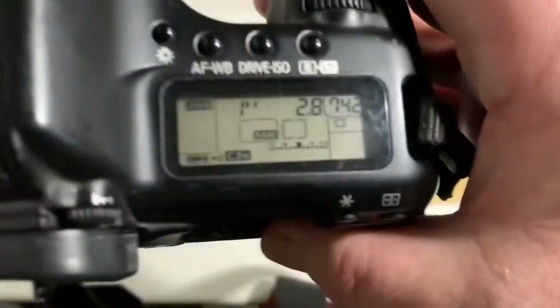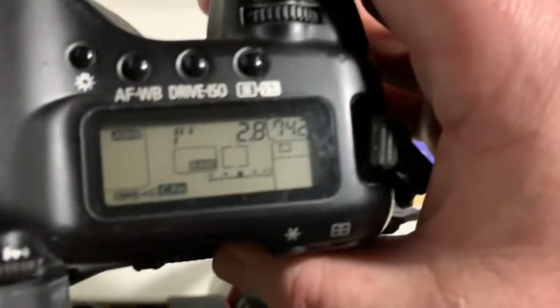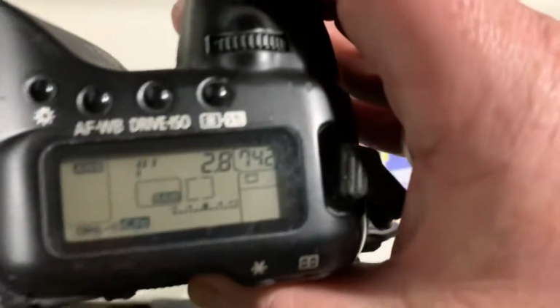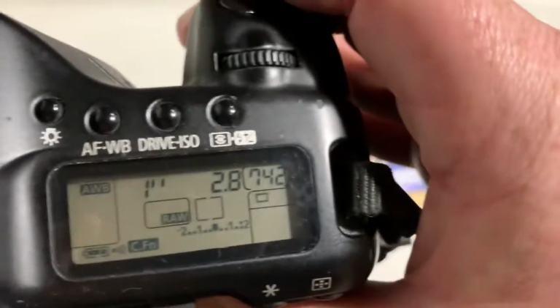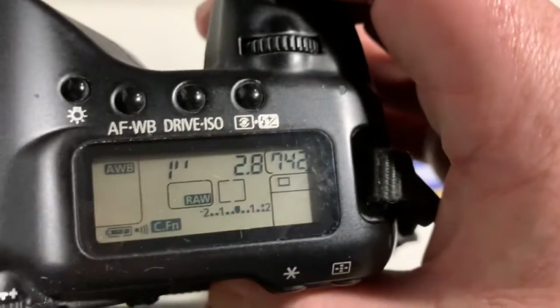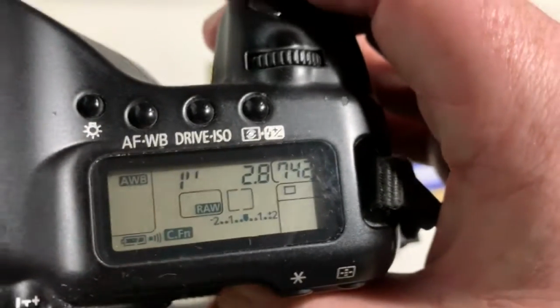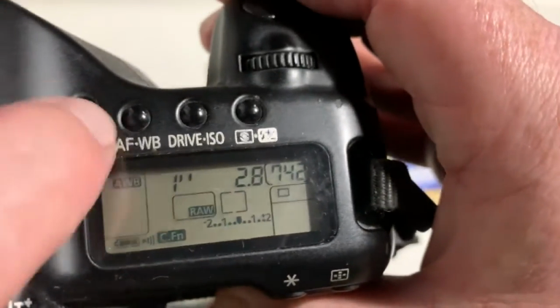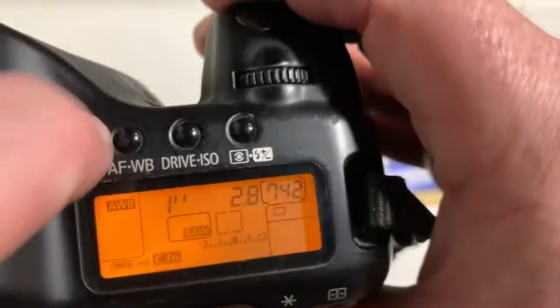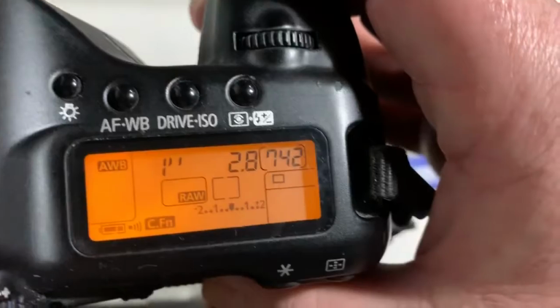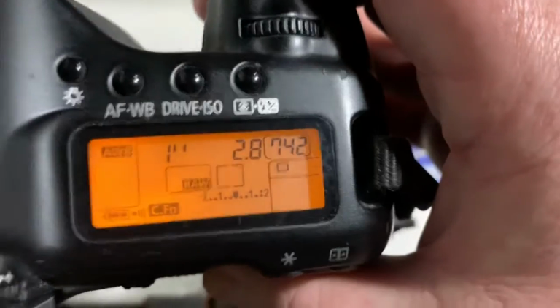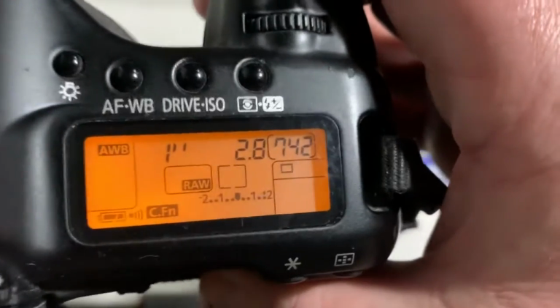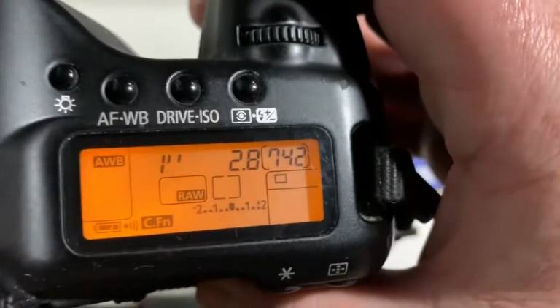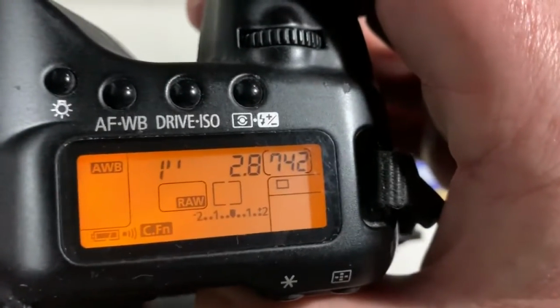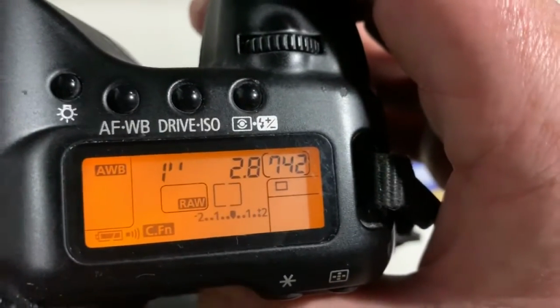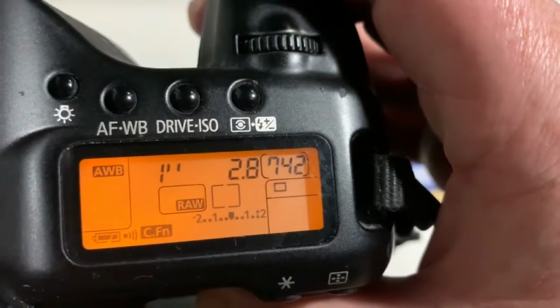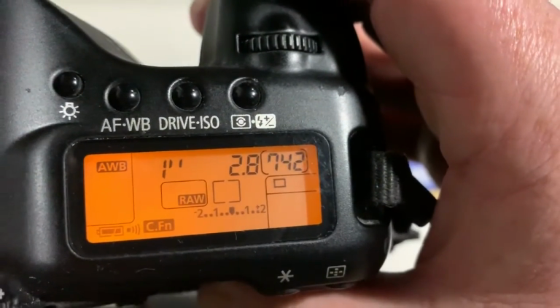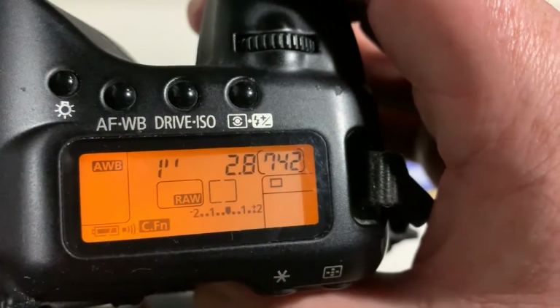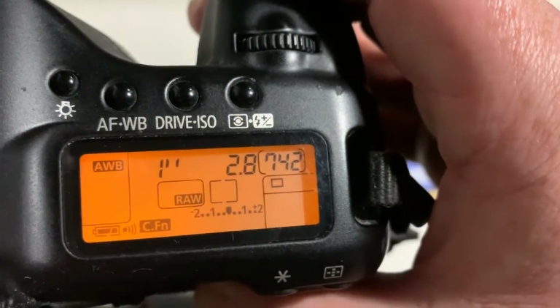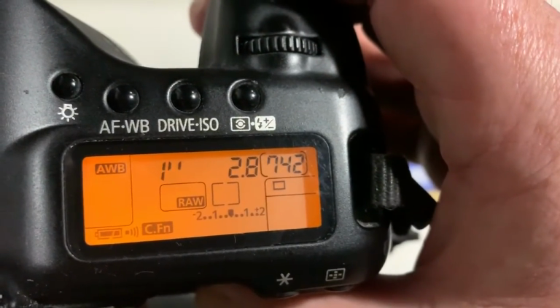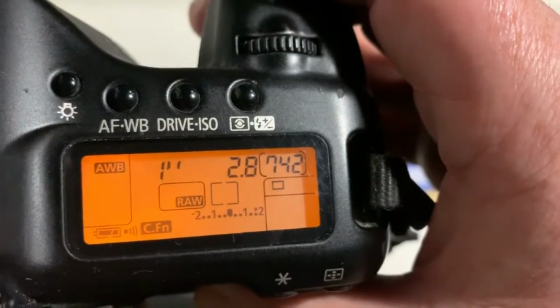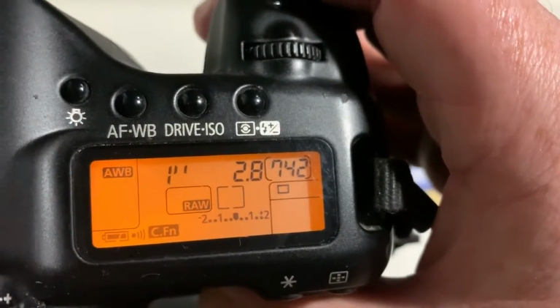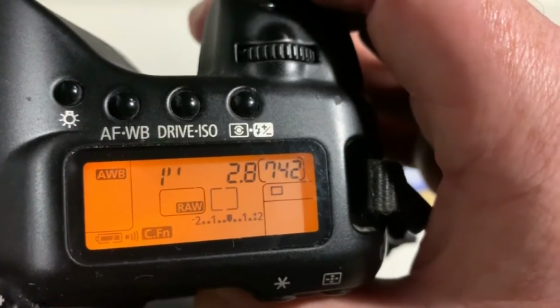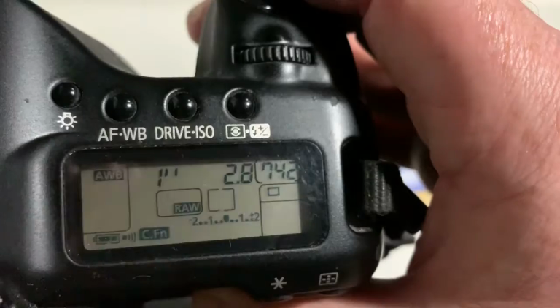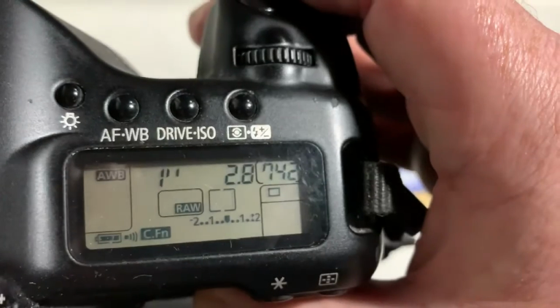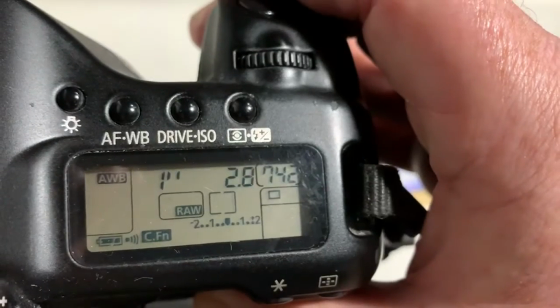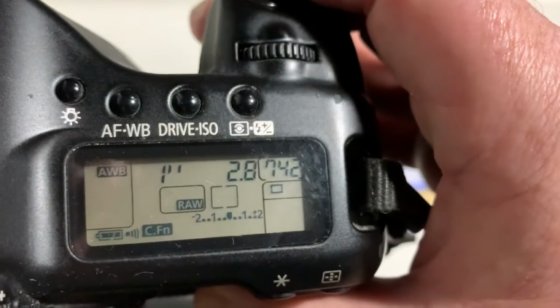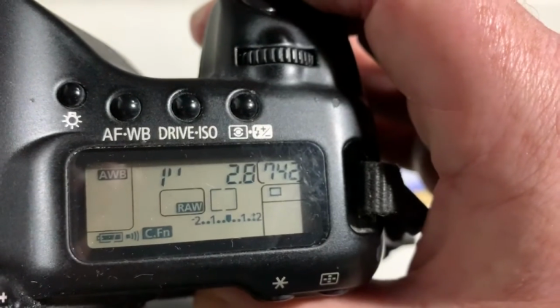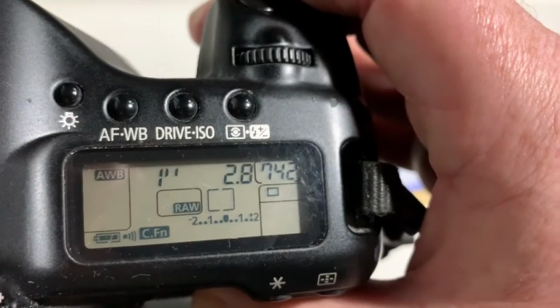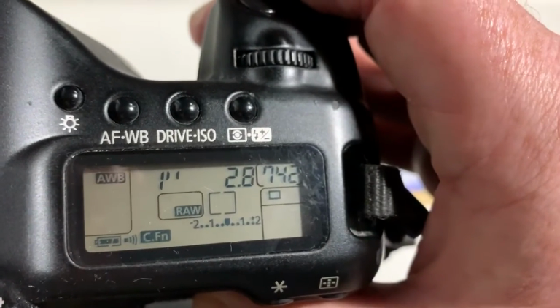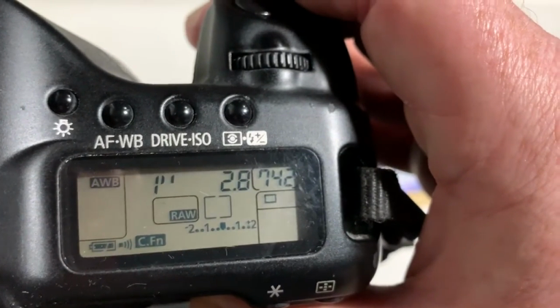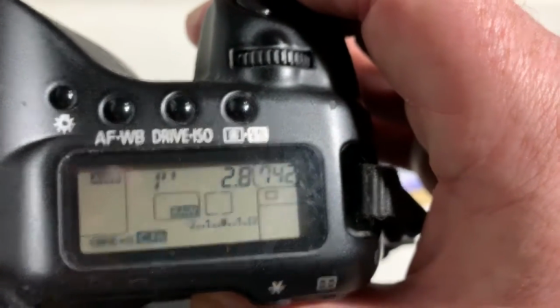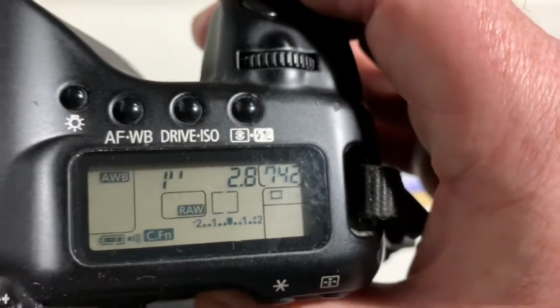Look, the pre-programmed focal length is 28mm, aperture 2.8, and the delay time to enter program mode is one second.